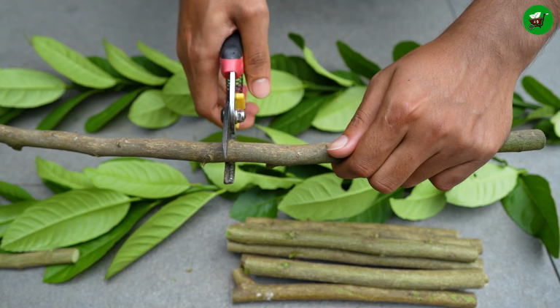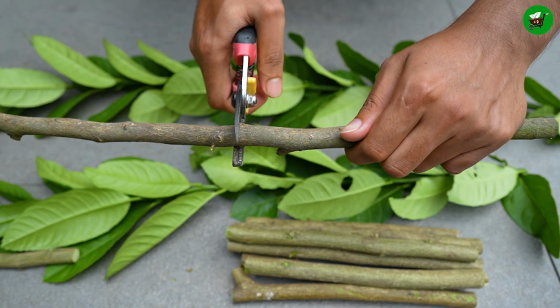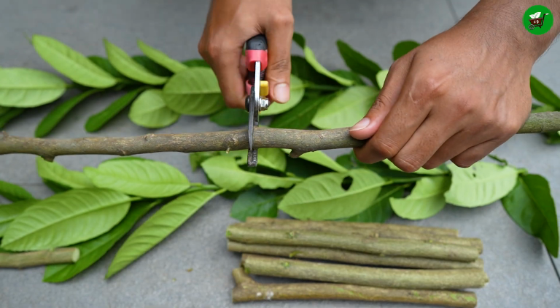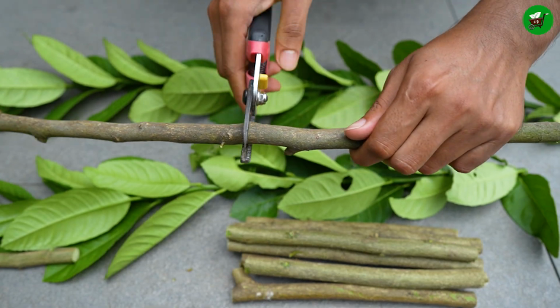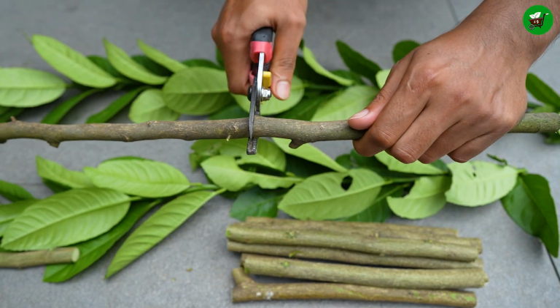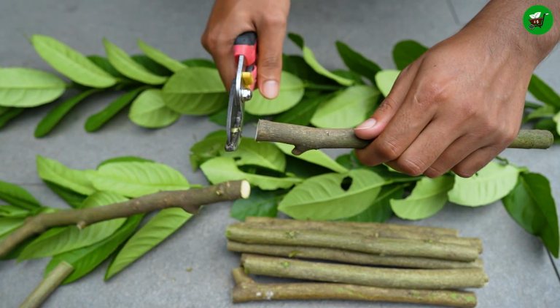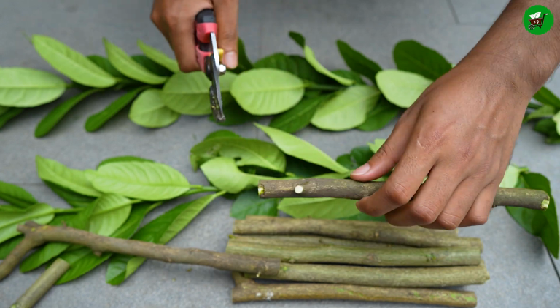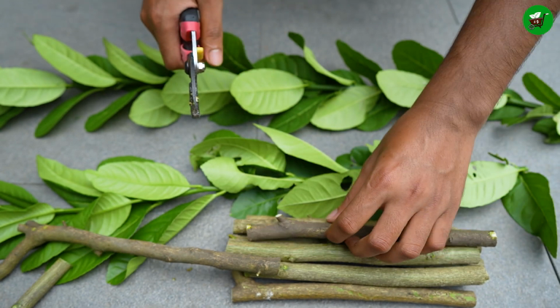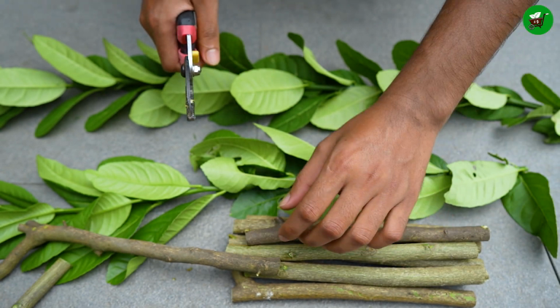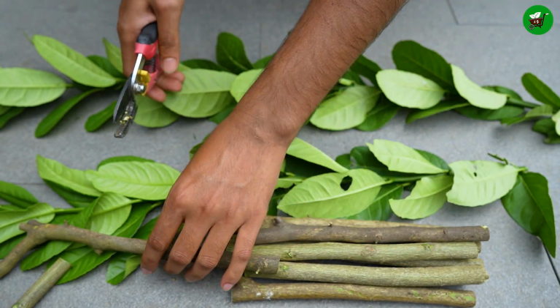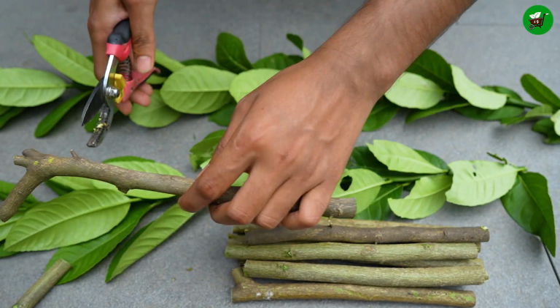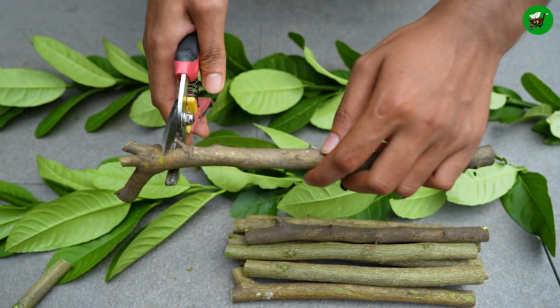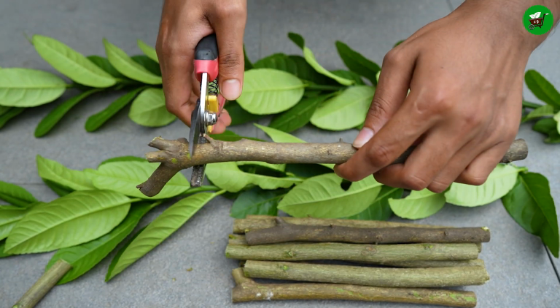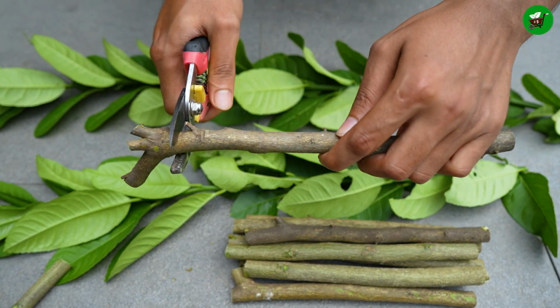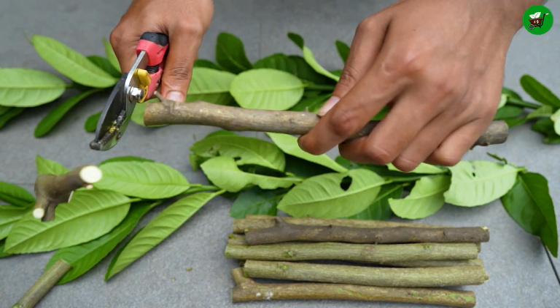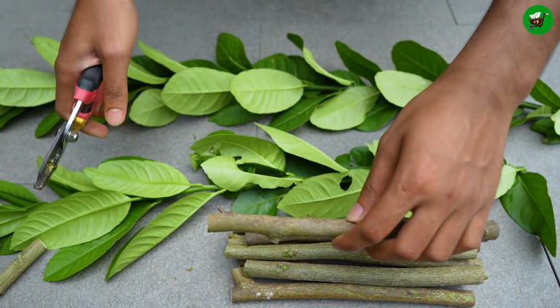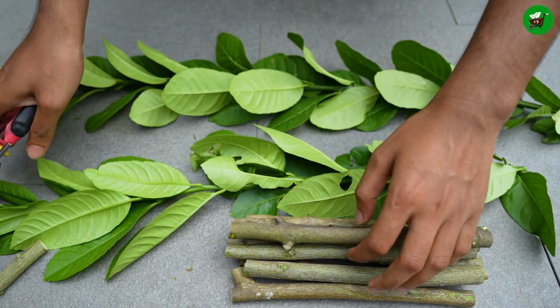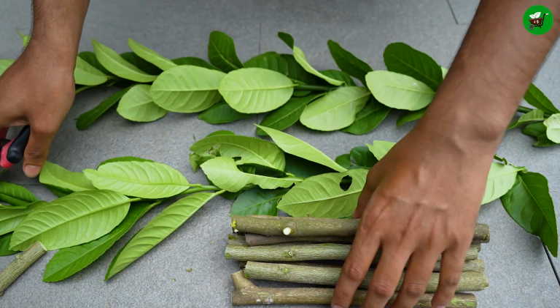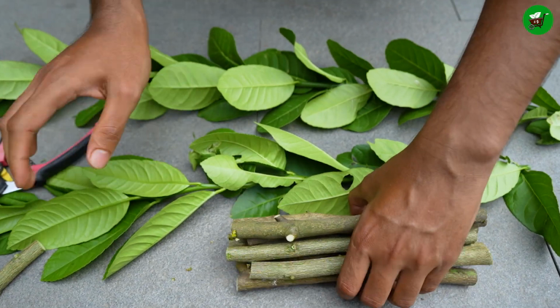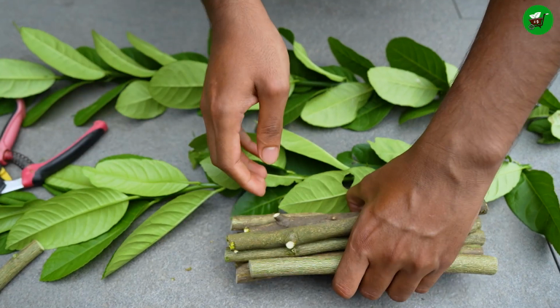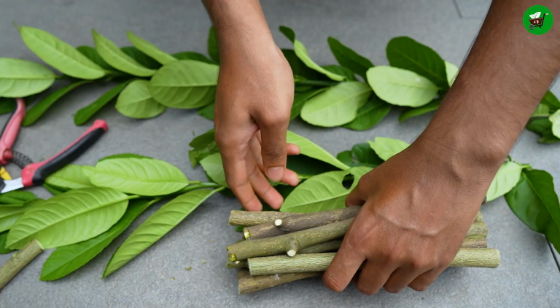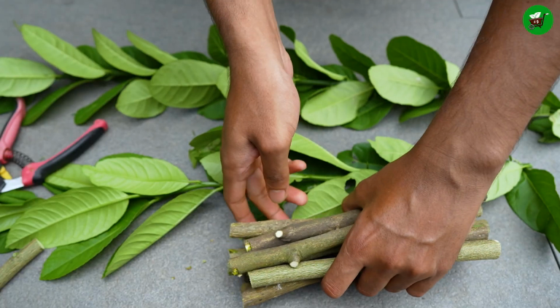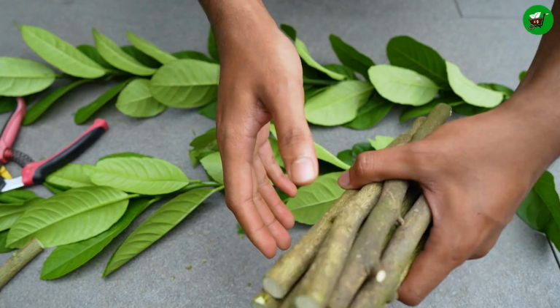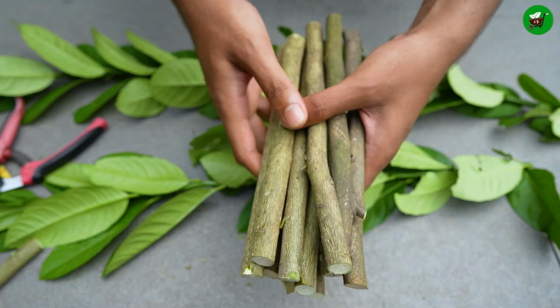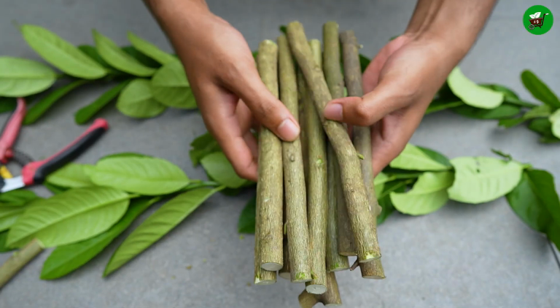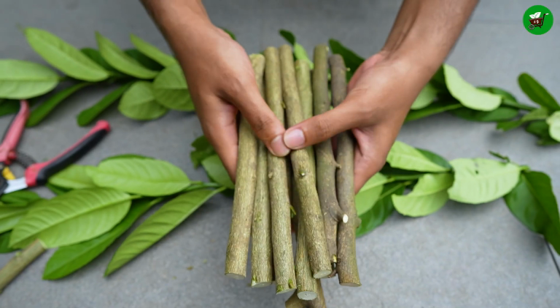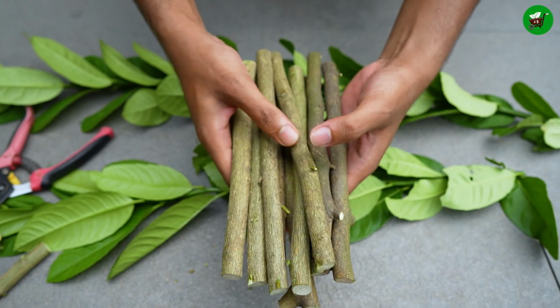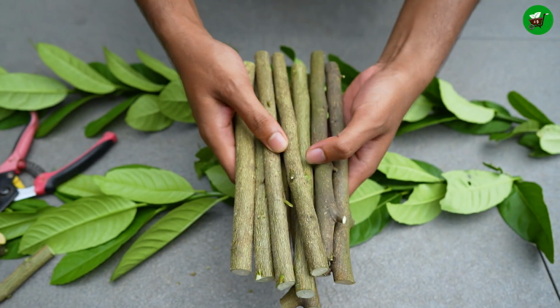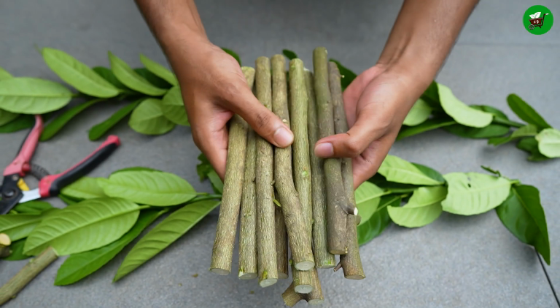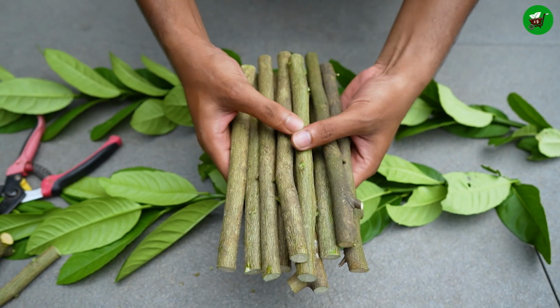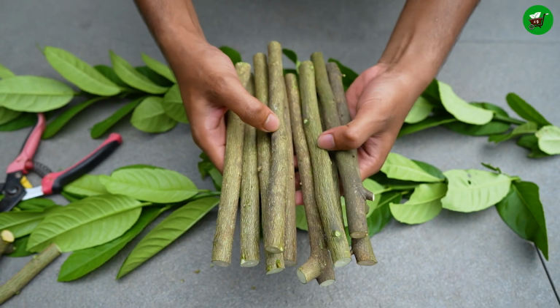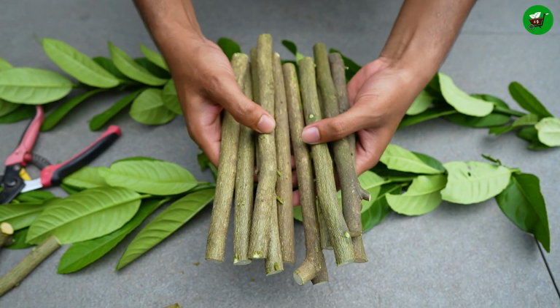The water used in hydroponic propagation must be rich in essential macro and micronutrients like nitrogen, phosphorus, potassium, calcium, magnesium, etc.